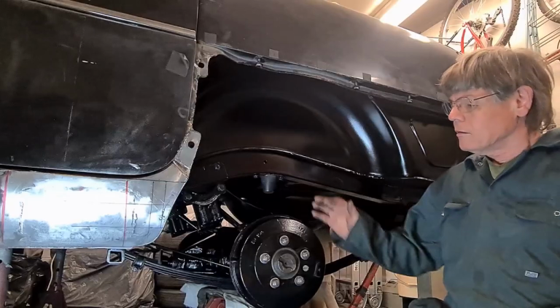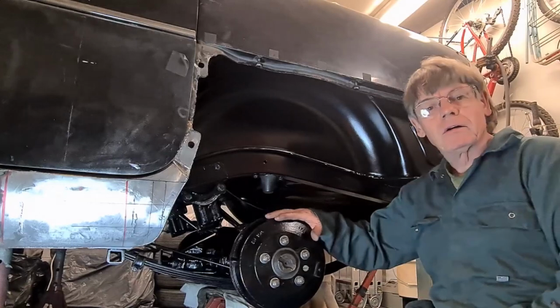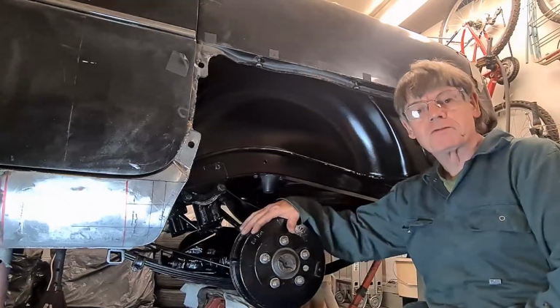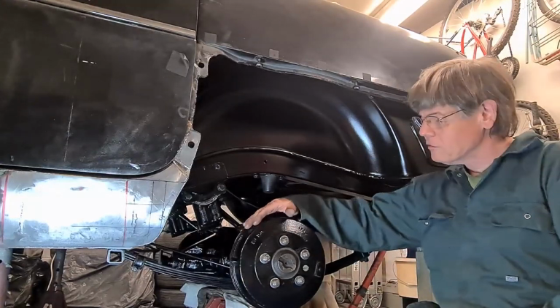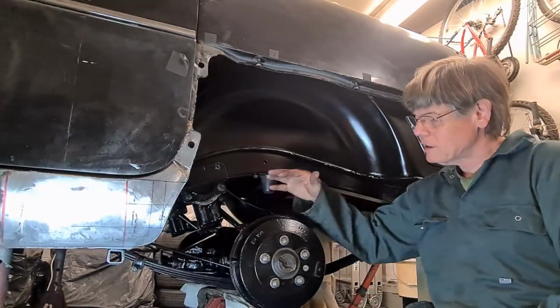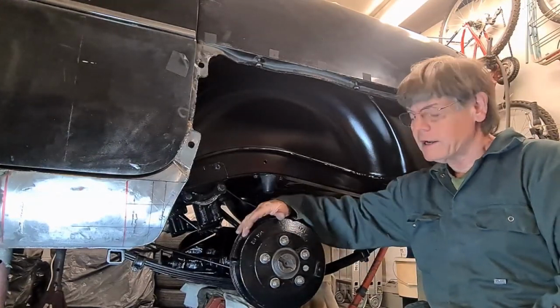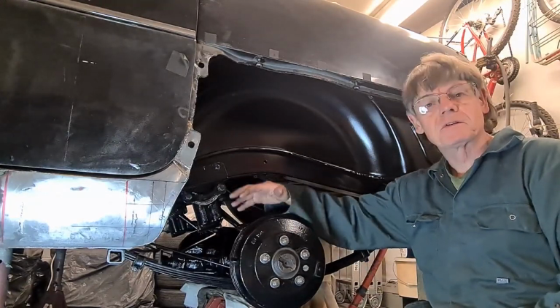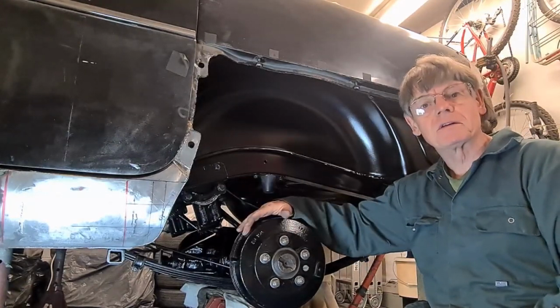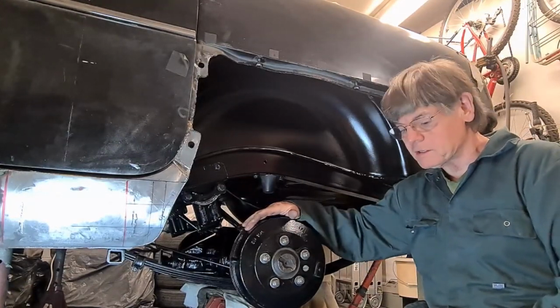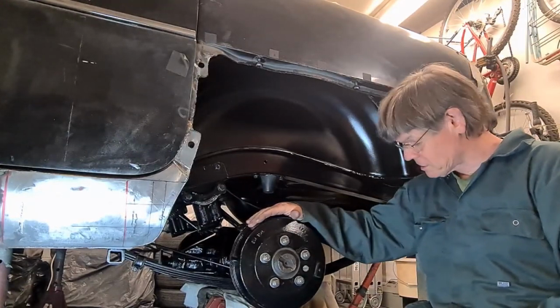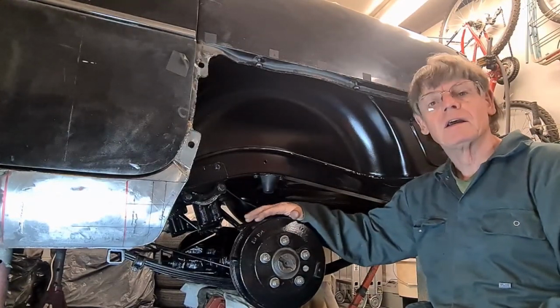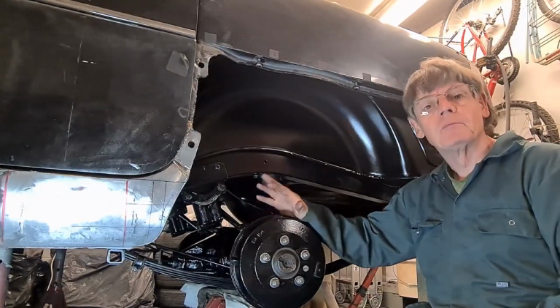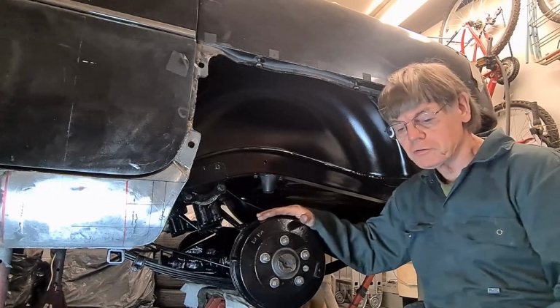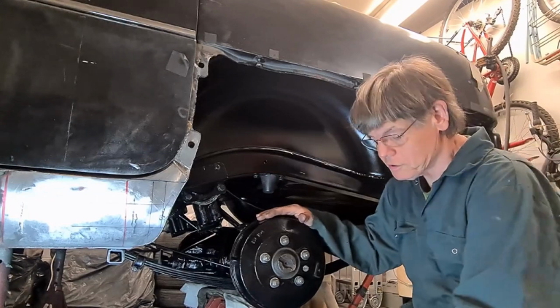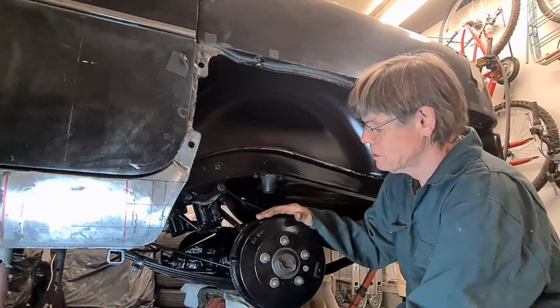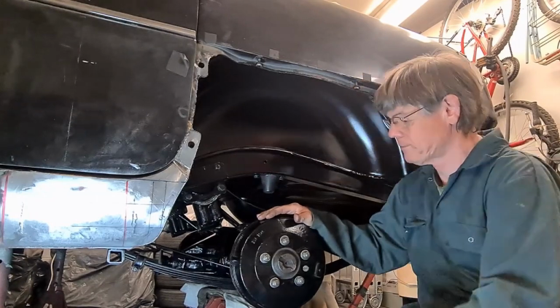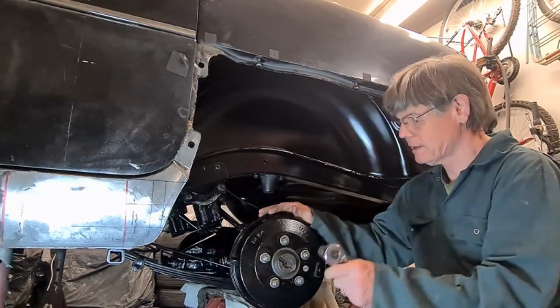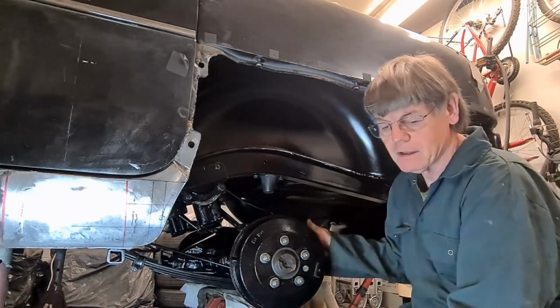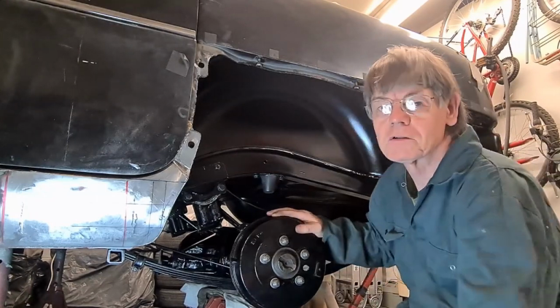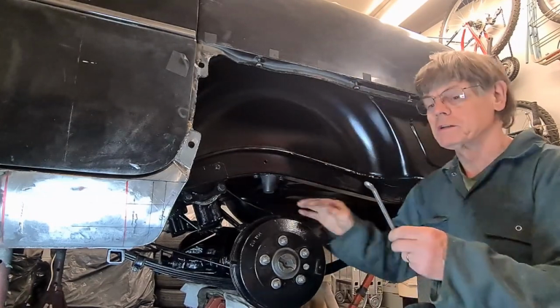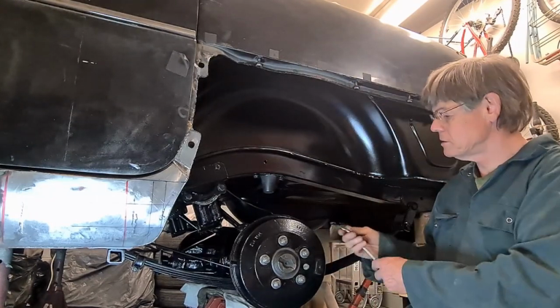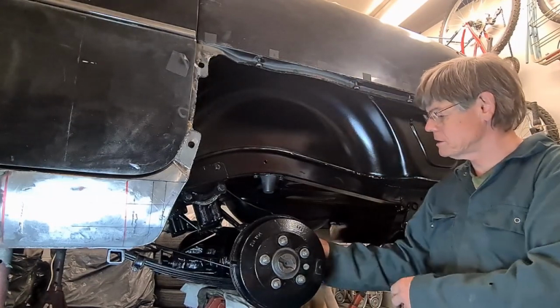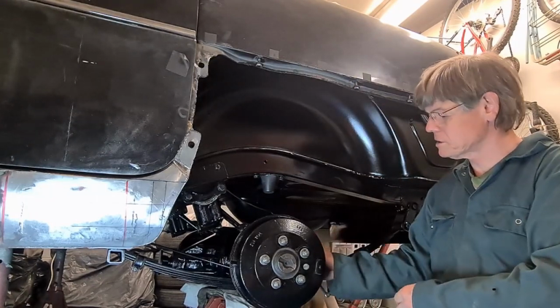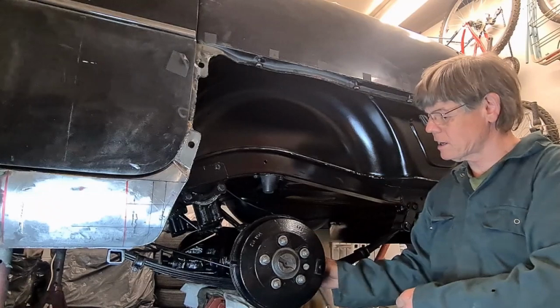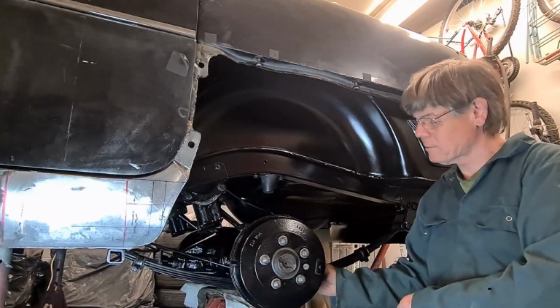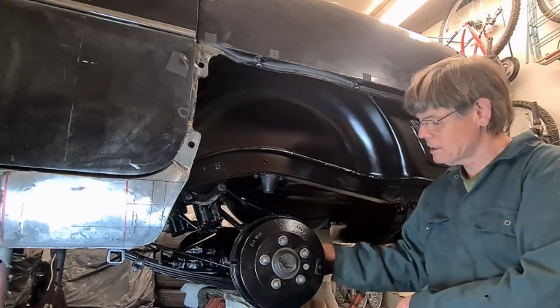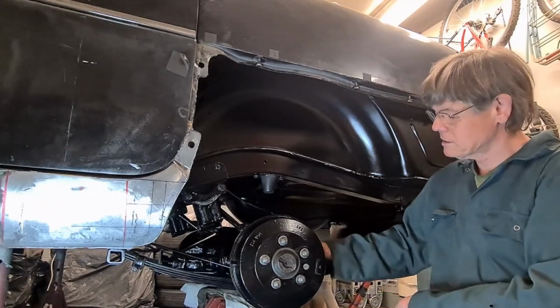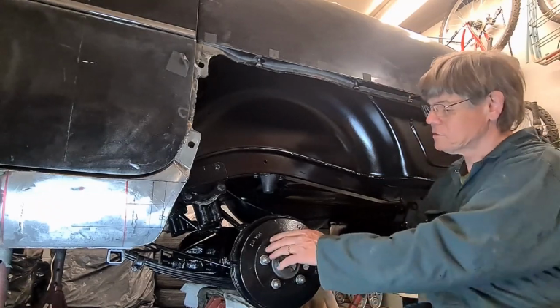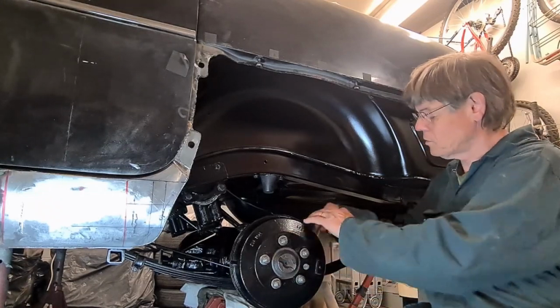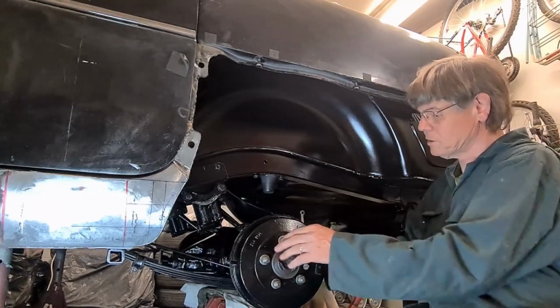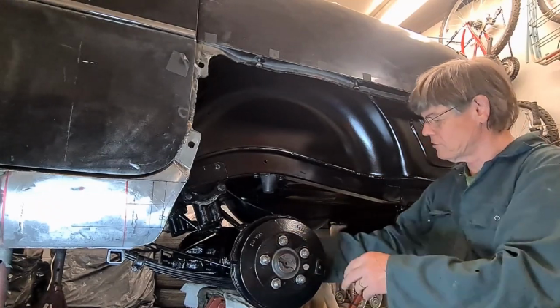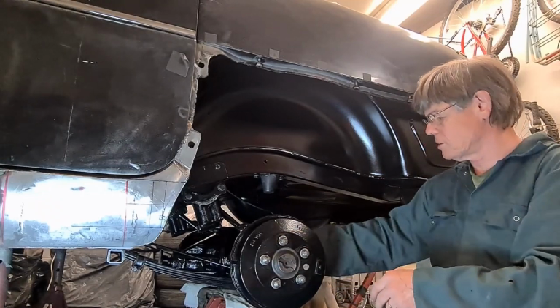I'm now going to take the drum off and inspect the cylinders inside and put the new shoes in. The first thing I need to do is adjust it up to stop the drum from turning.